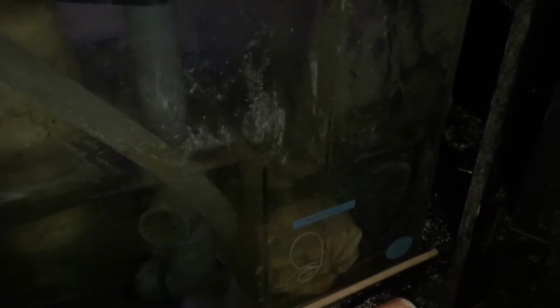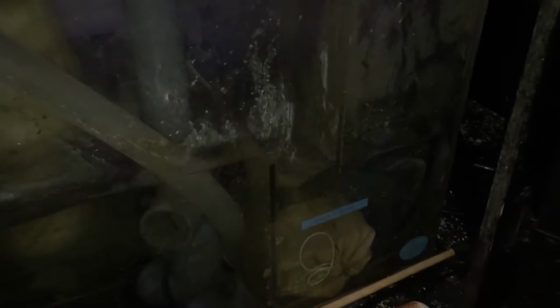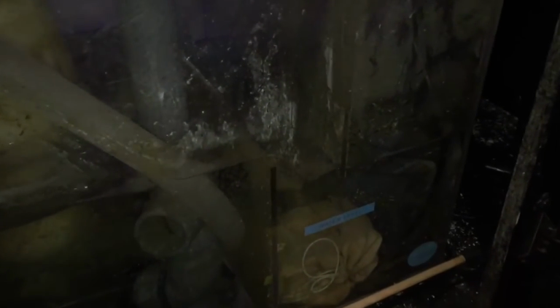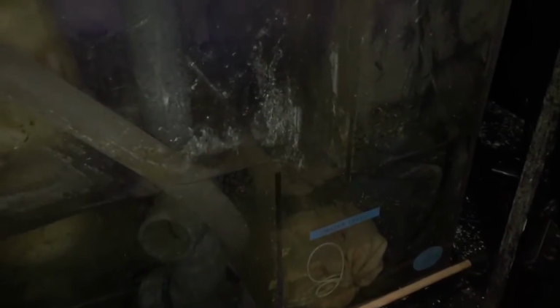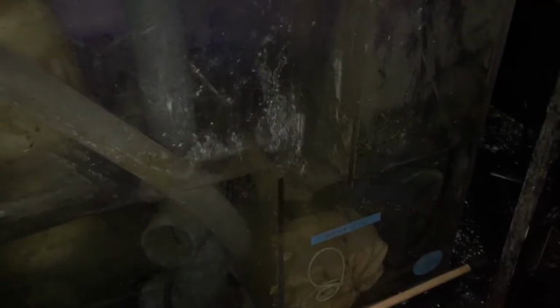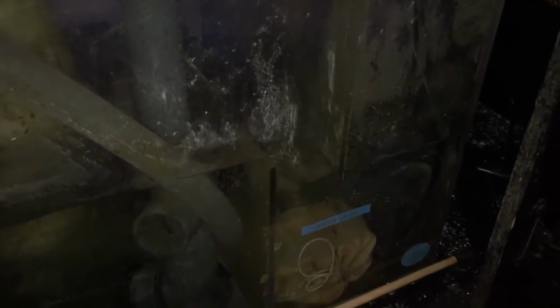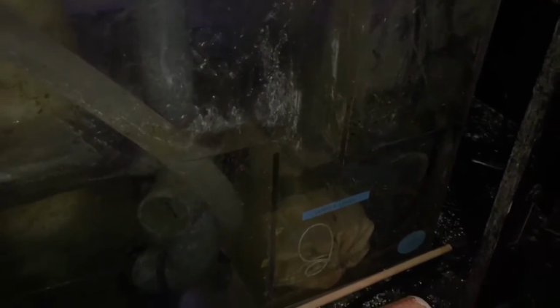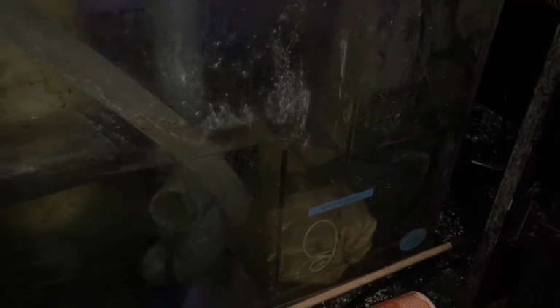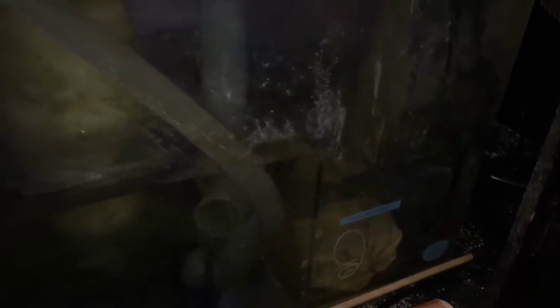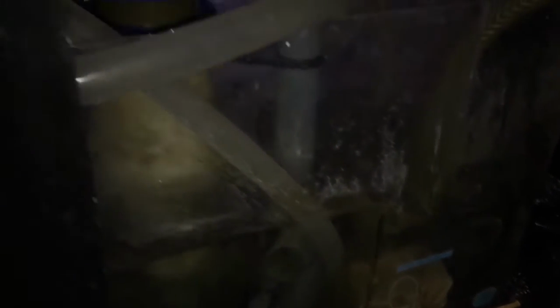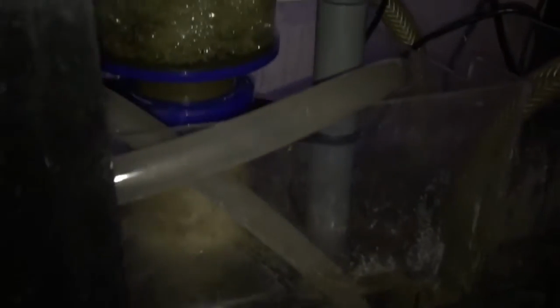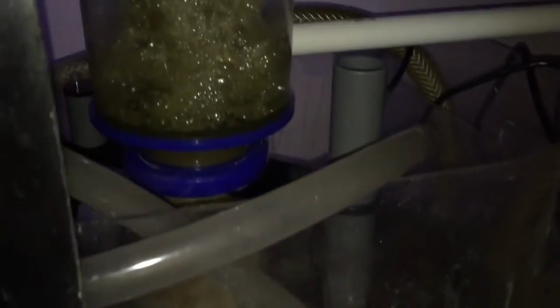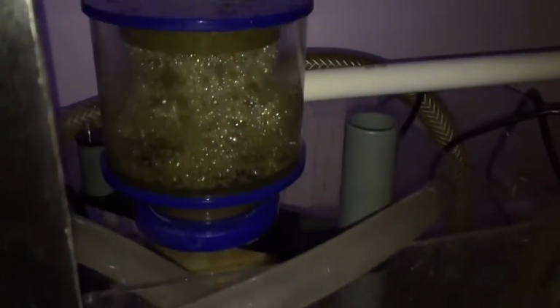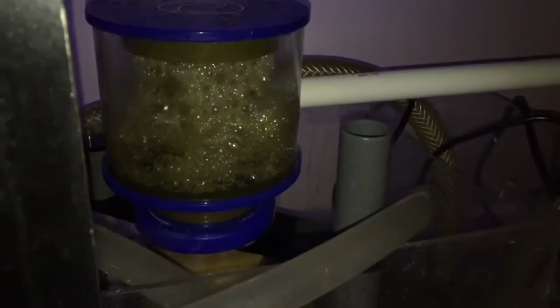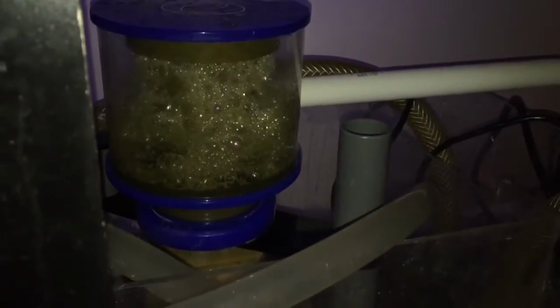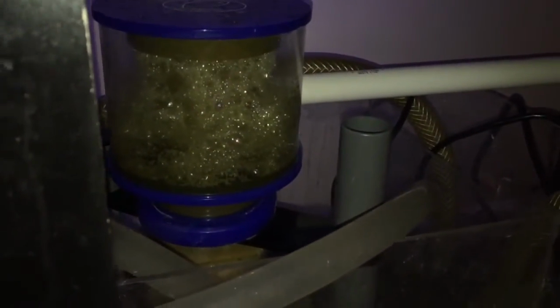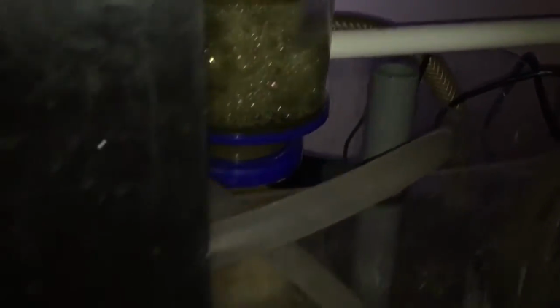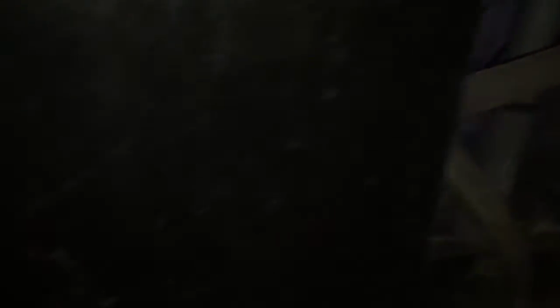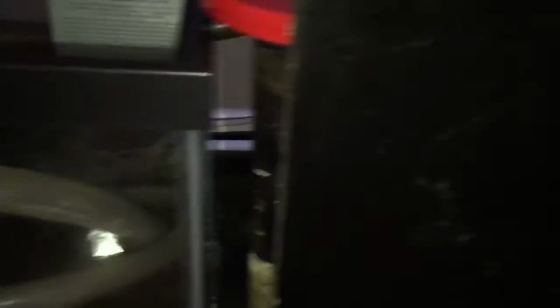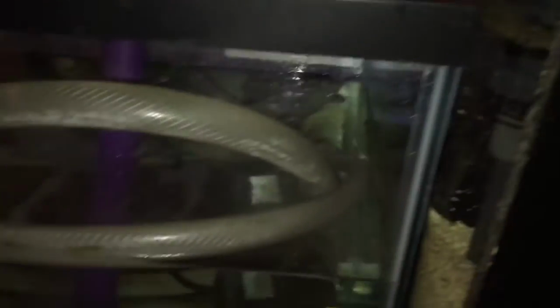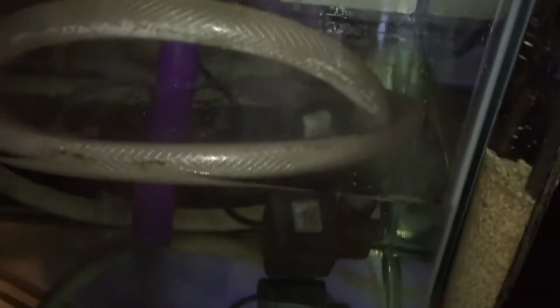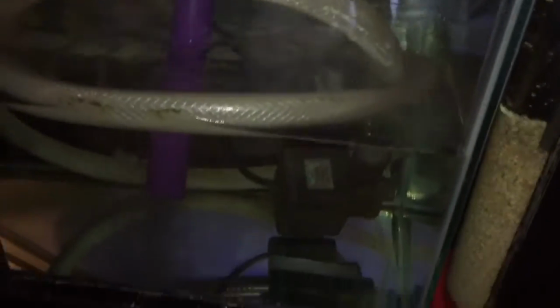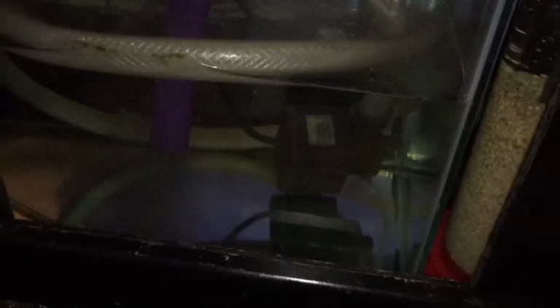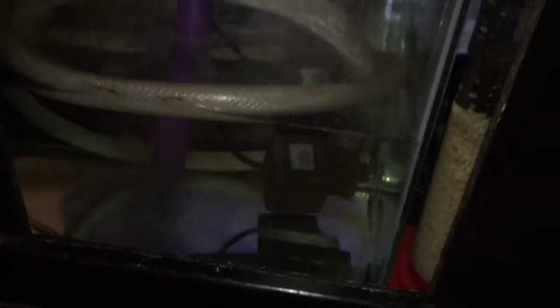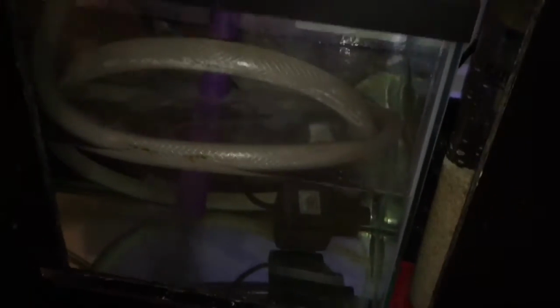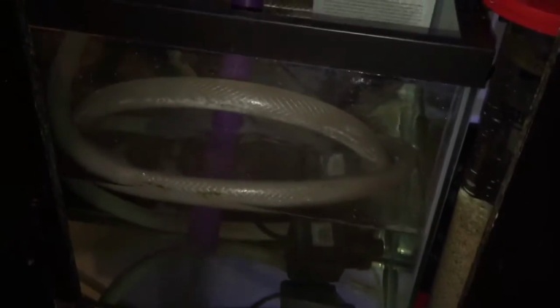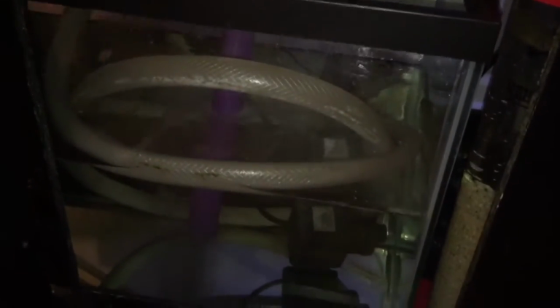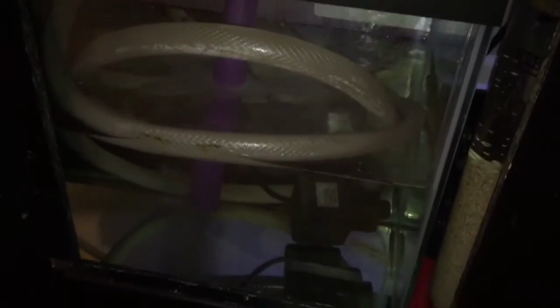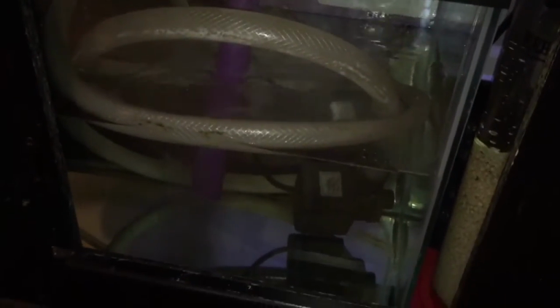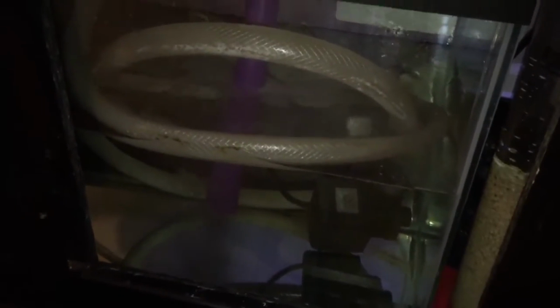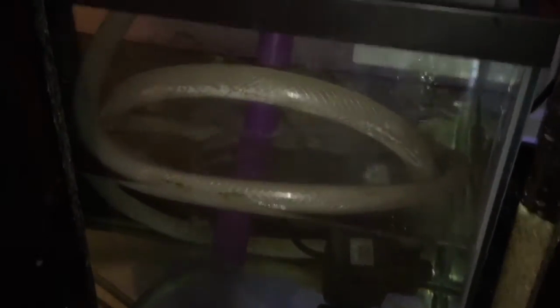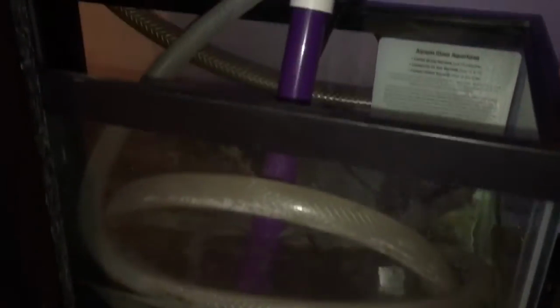I have one sump with two pumps going back to the tank. Here is the original sump with all the tubes and the mess. The protein skimmer is doing a great job. Here is the 20-gallon aquarium I just got from Petco from the $1 per gallon sale.